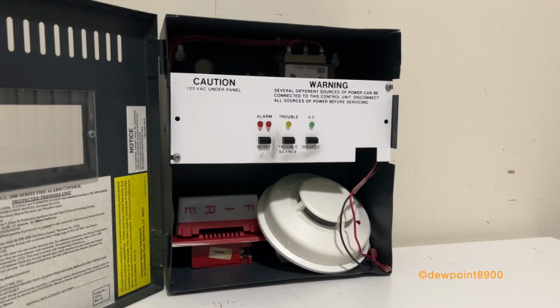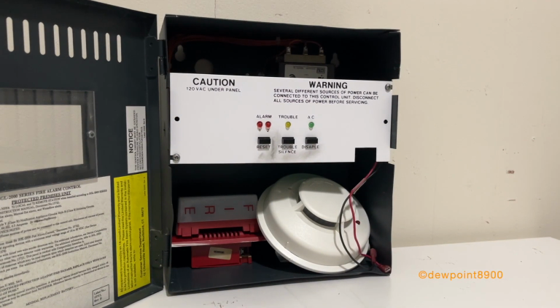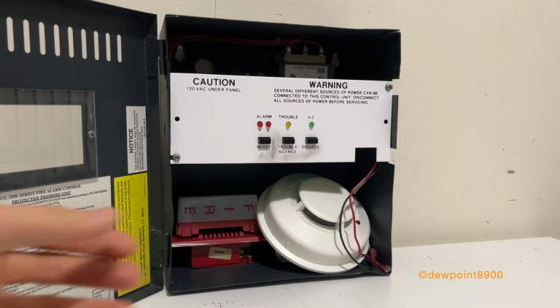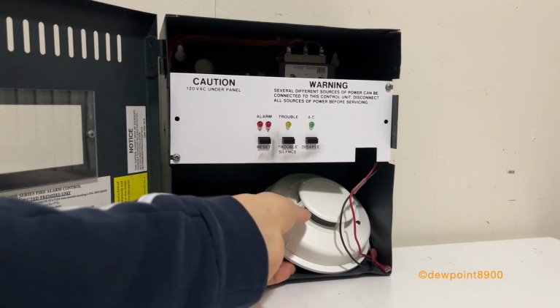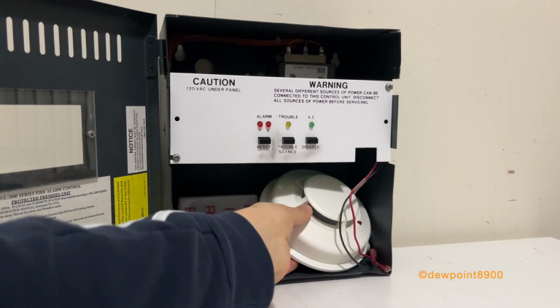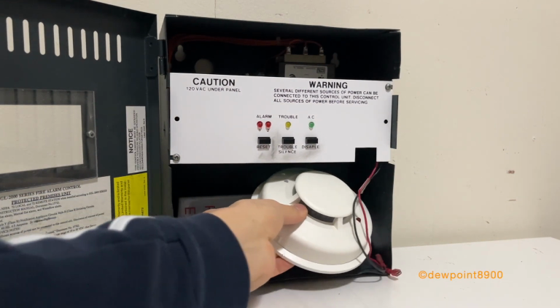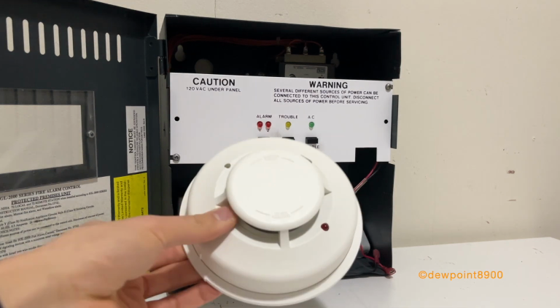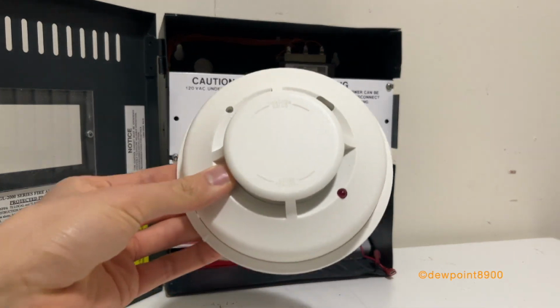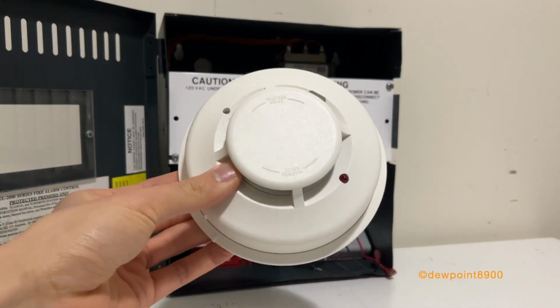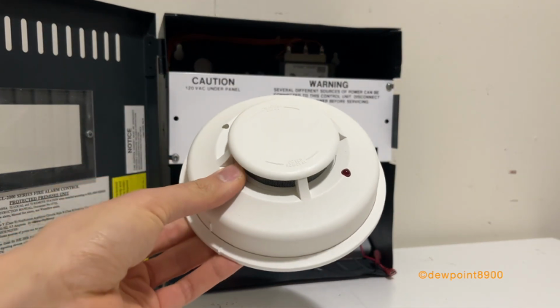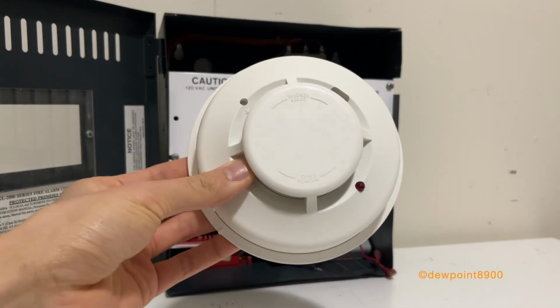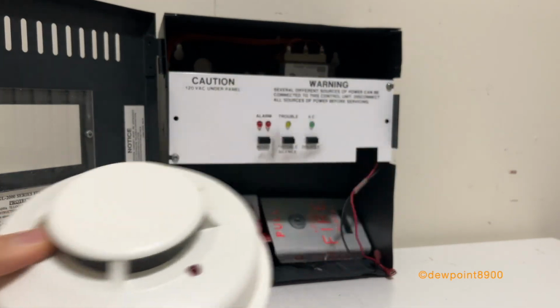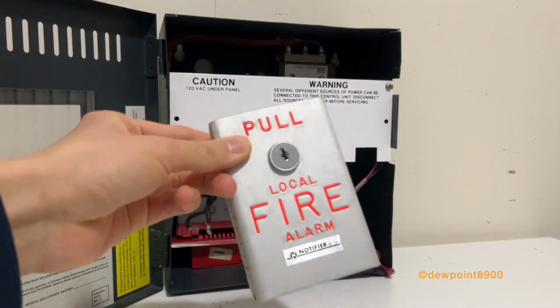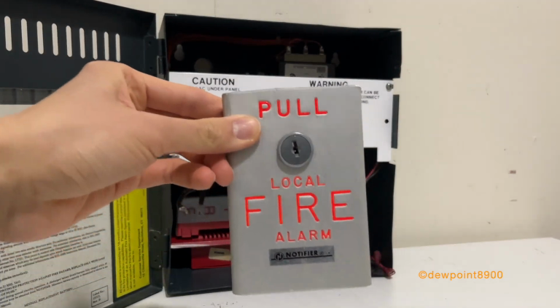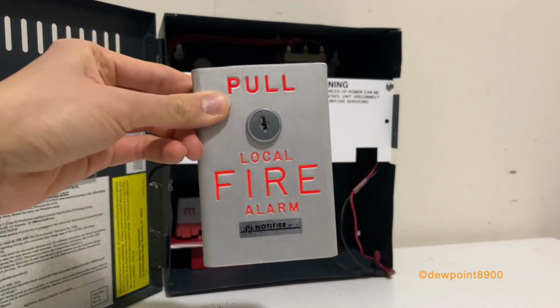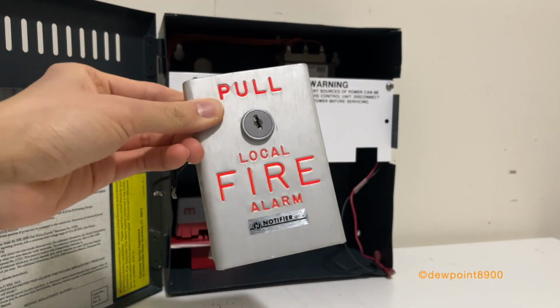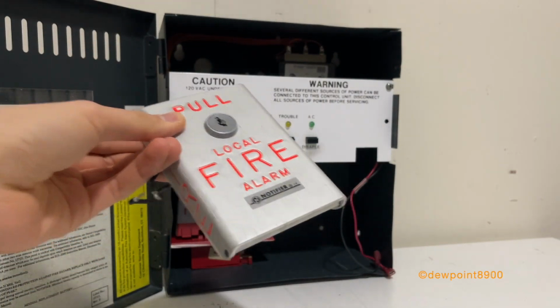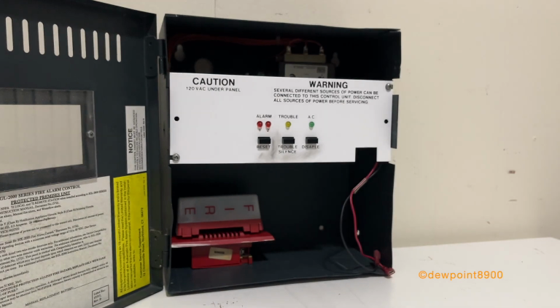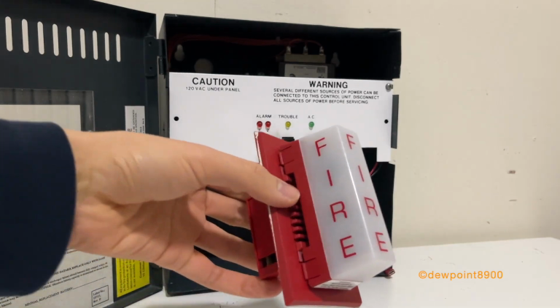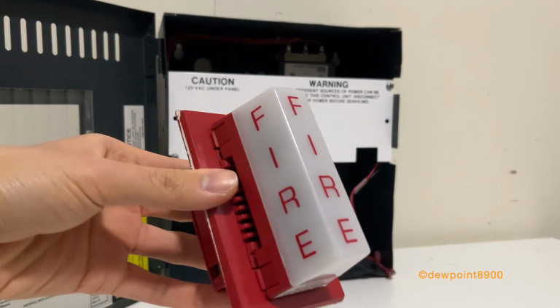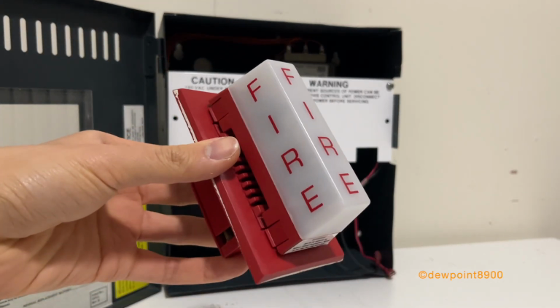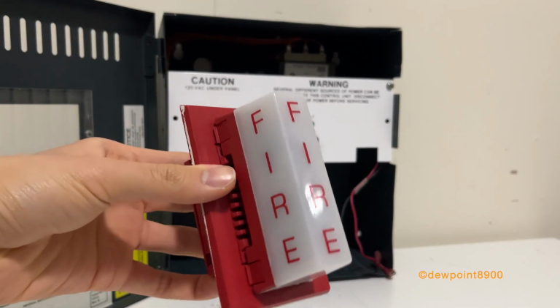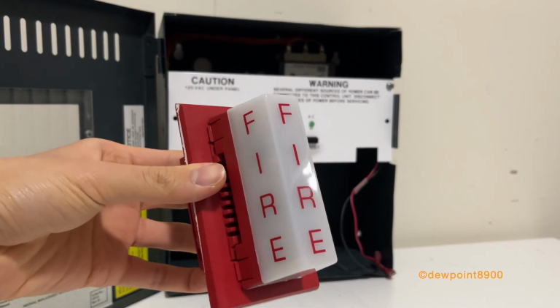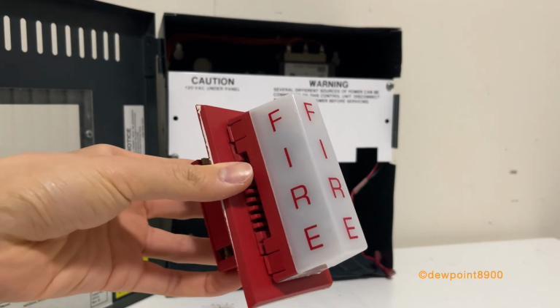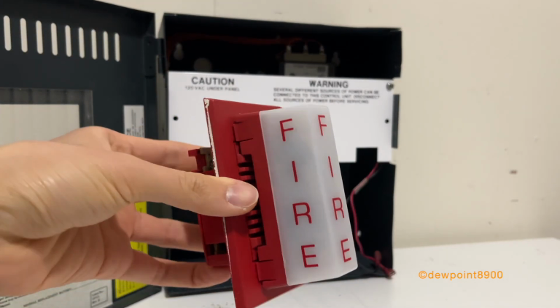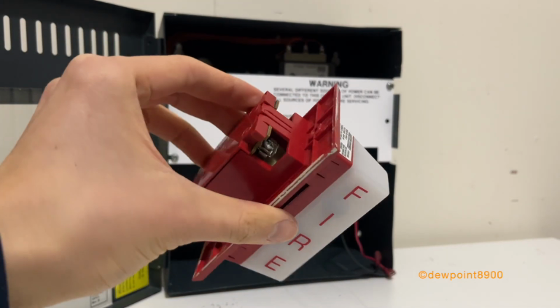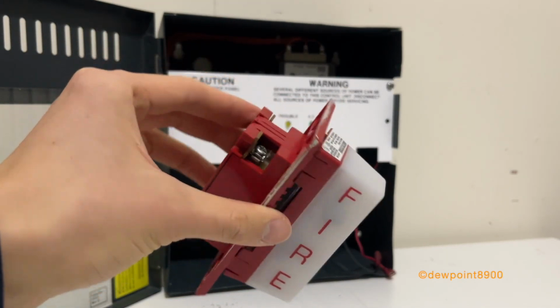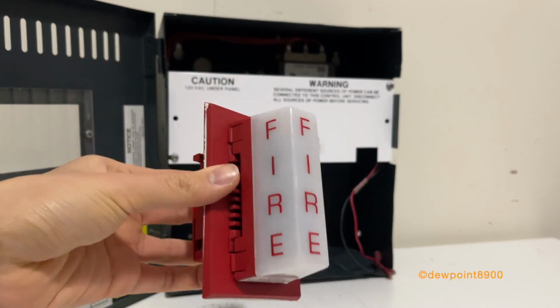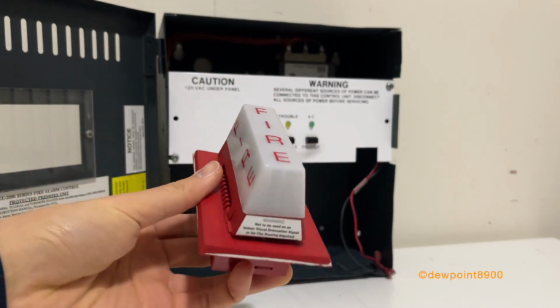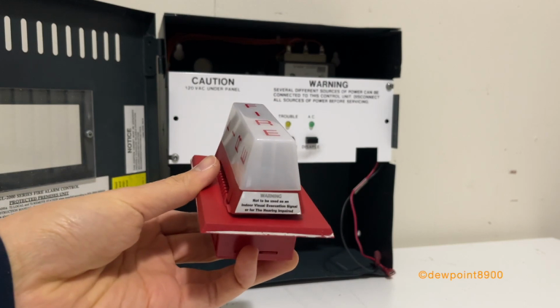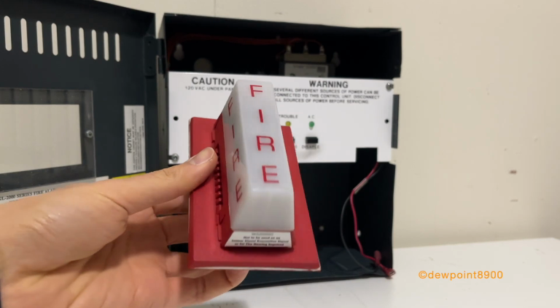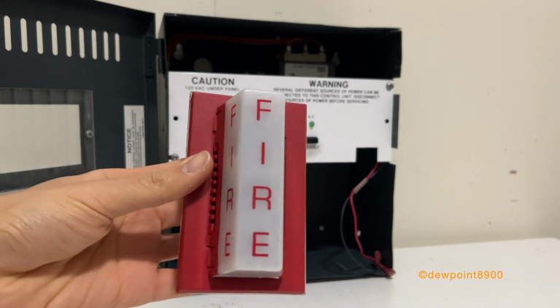There are some devices in here. This is a System Sensor 2100 smoke detector. Here is a BNG1 pull station. And this here is a System Sensor PA400 mini alert sounder with the PS24LL strobe on it.